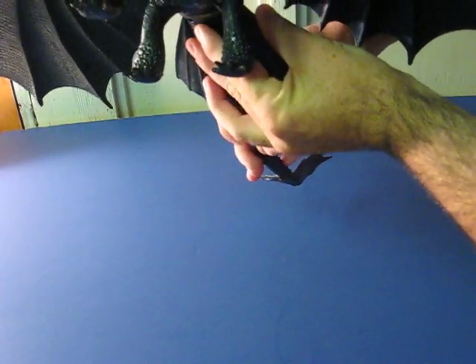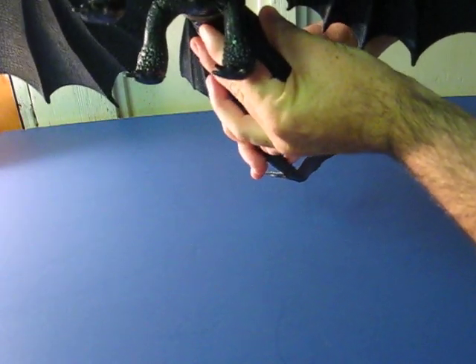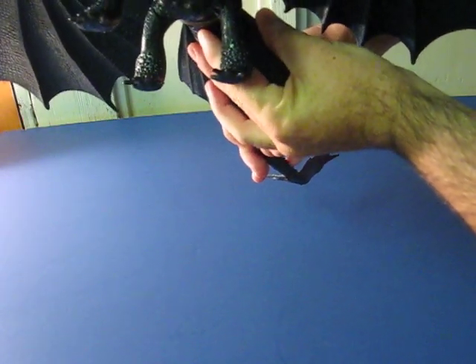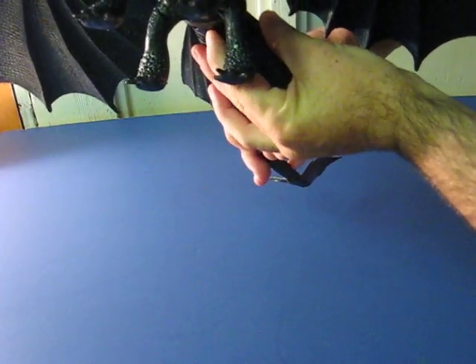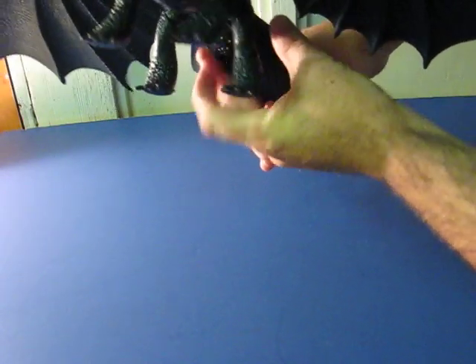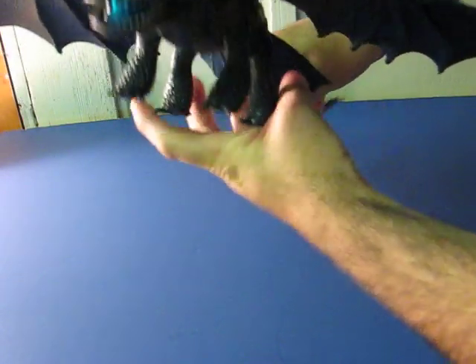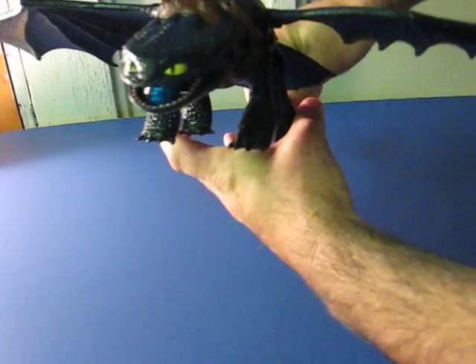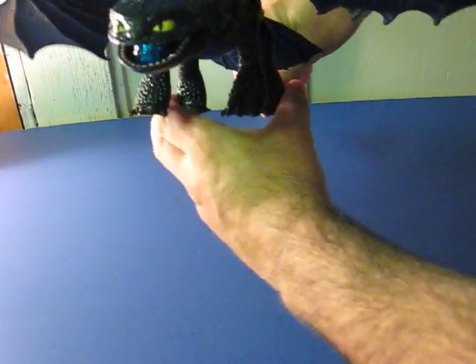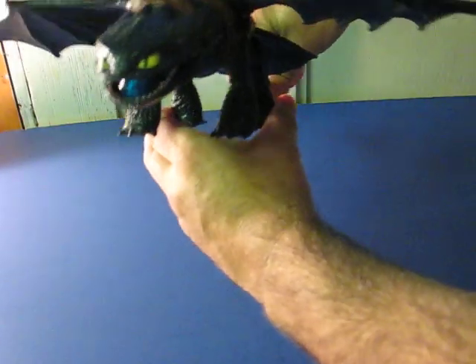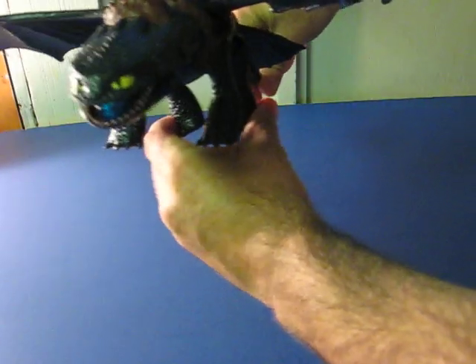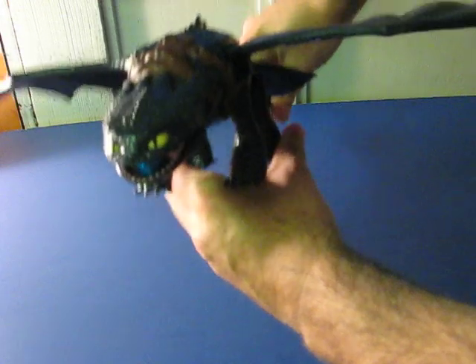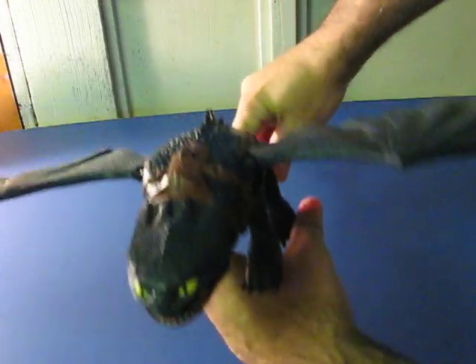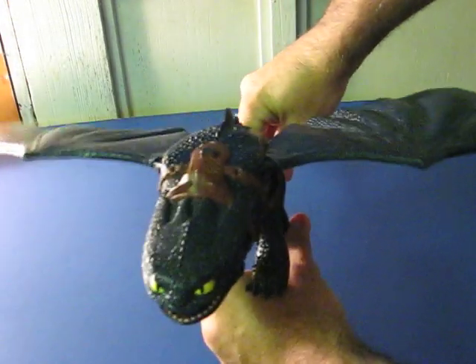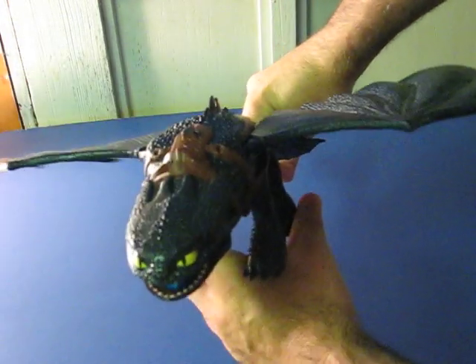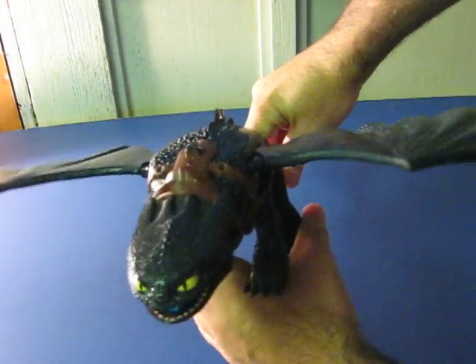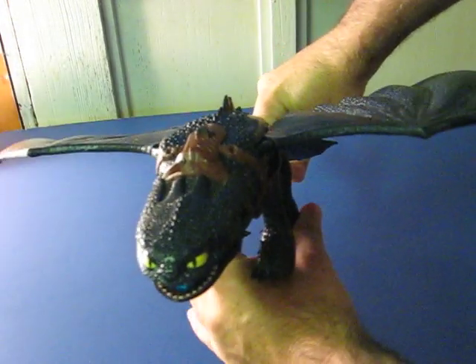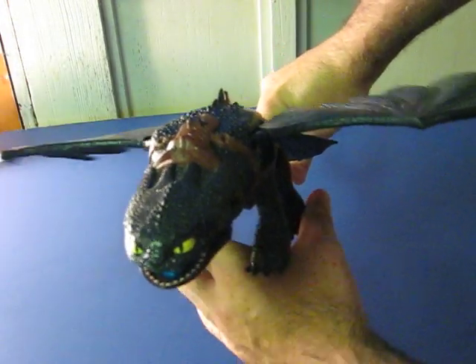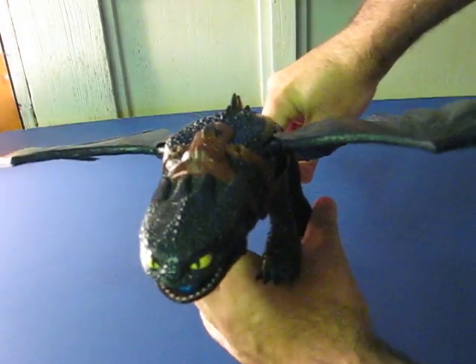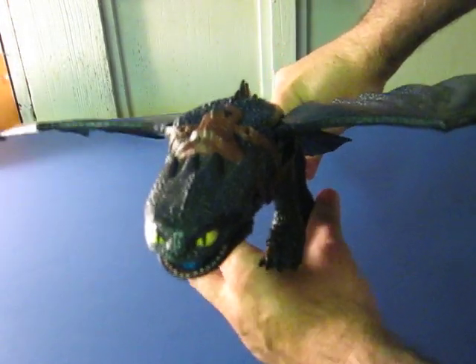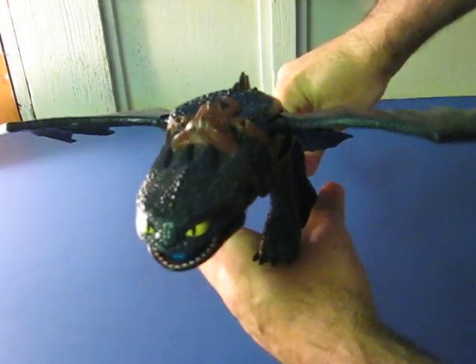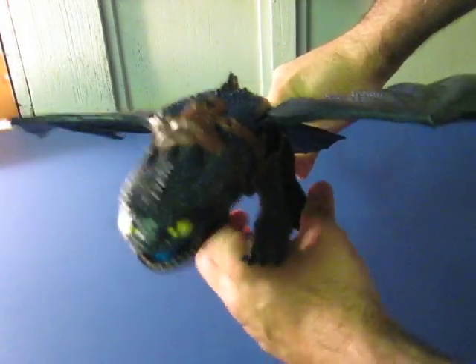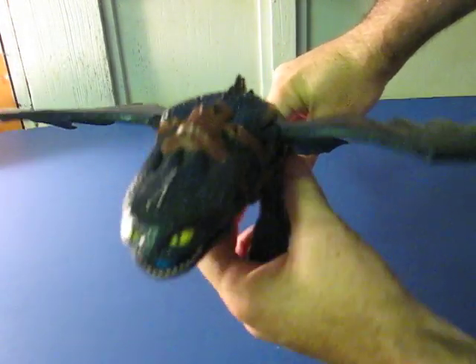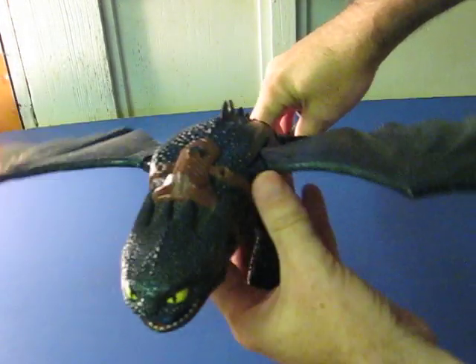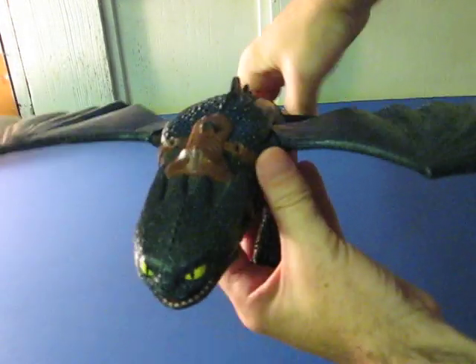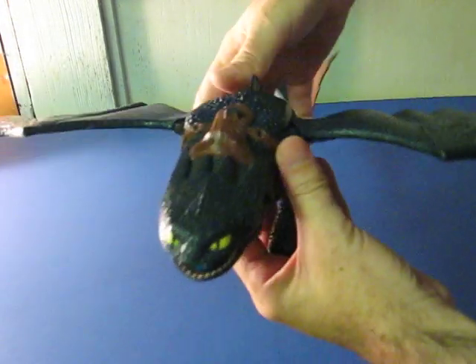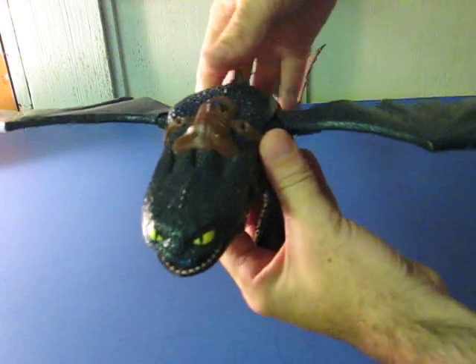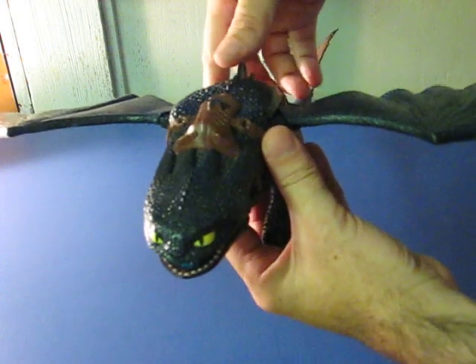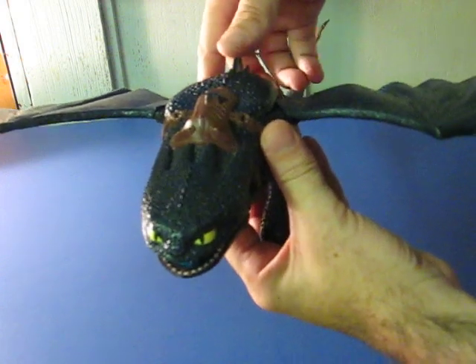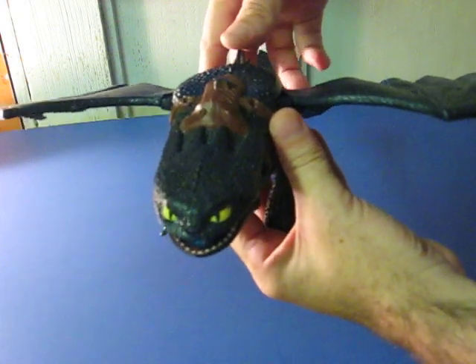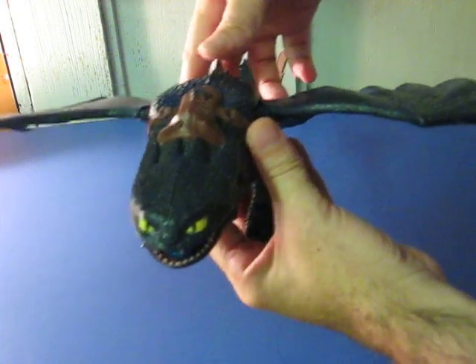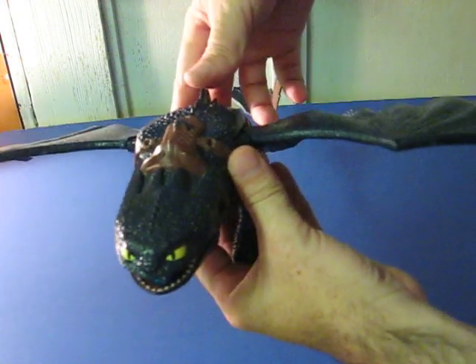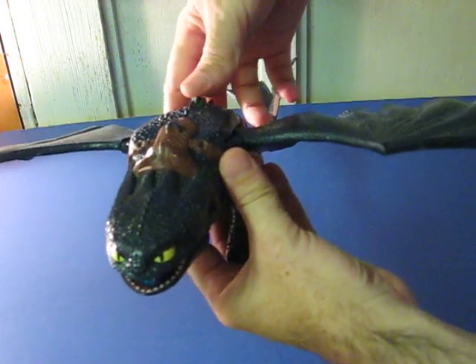In the other position, his wings won't cause the fireball to shoot out. Instead, press the spine on his back.